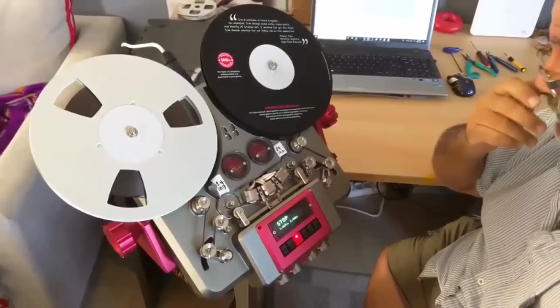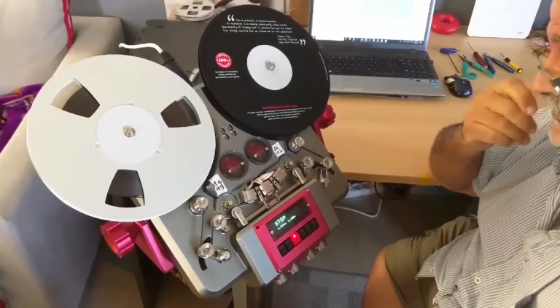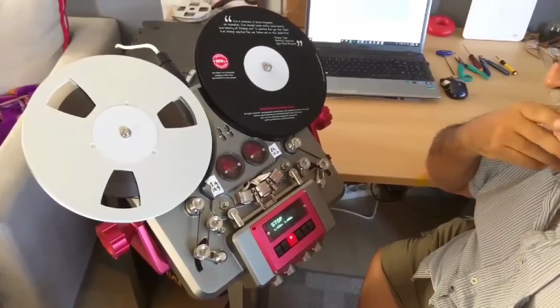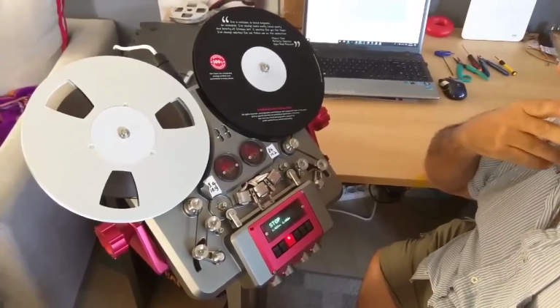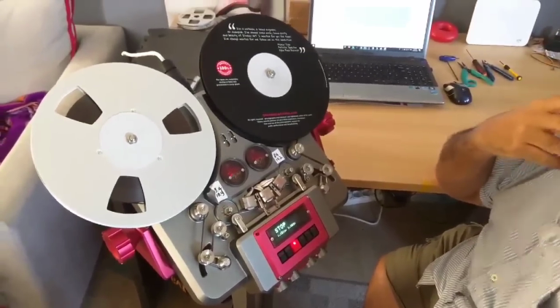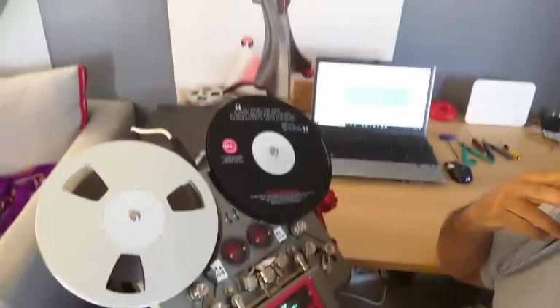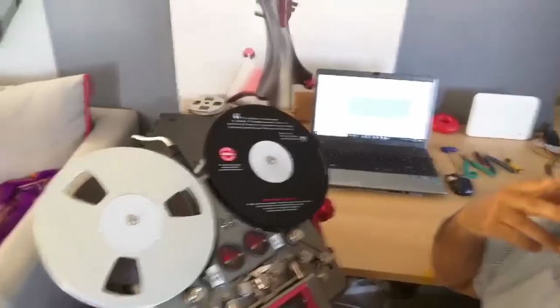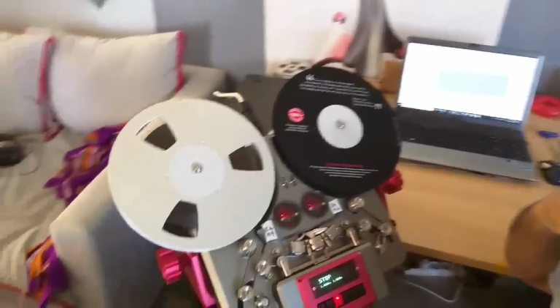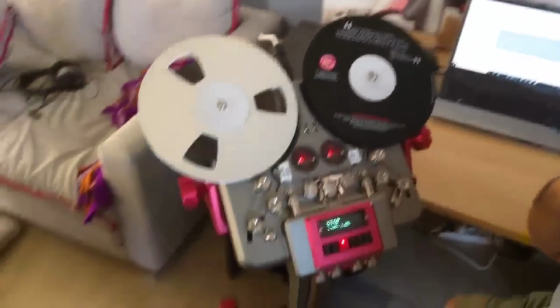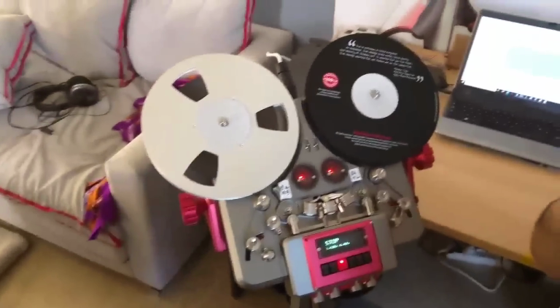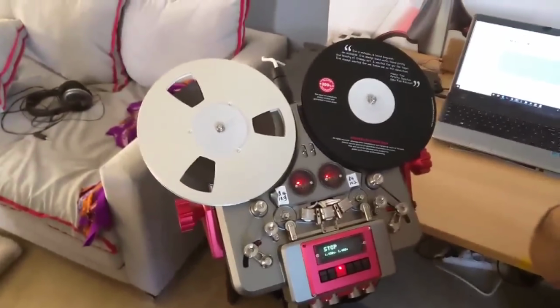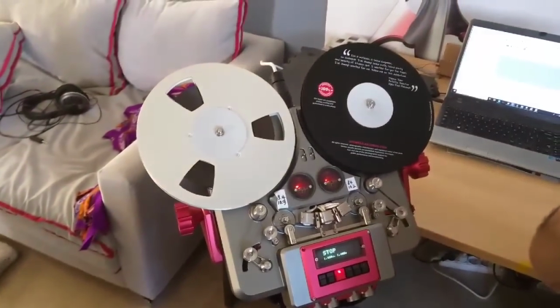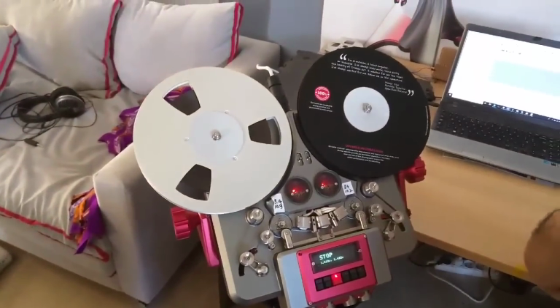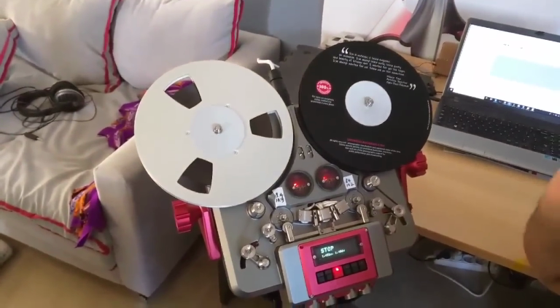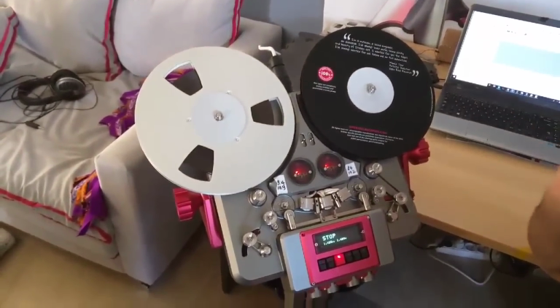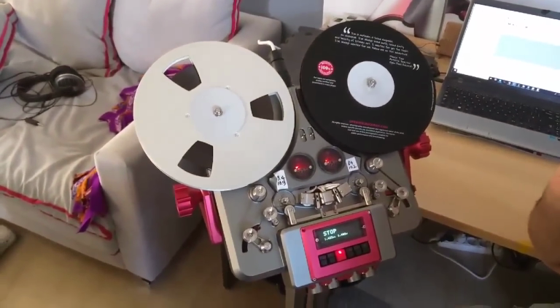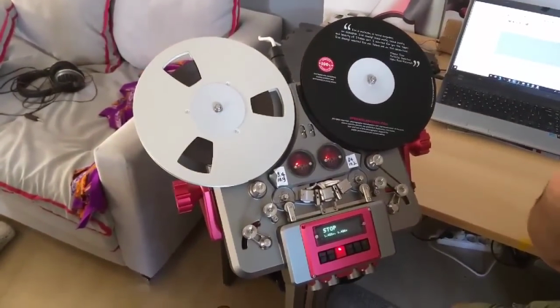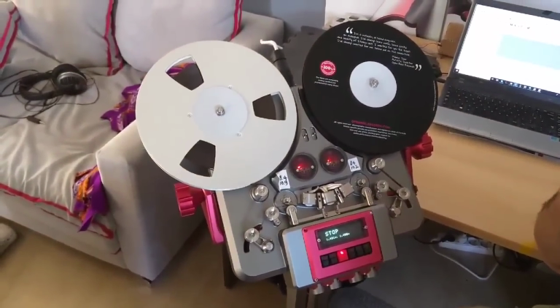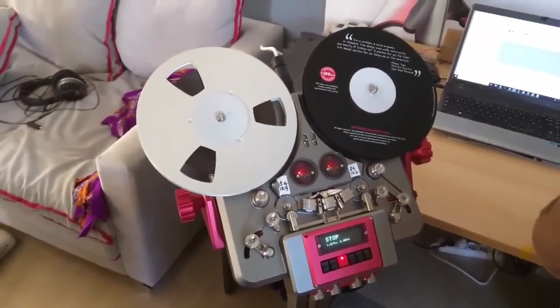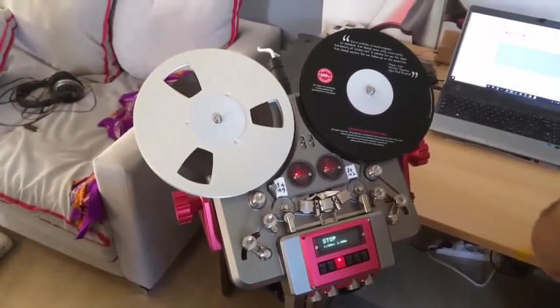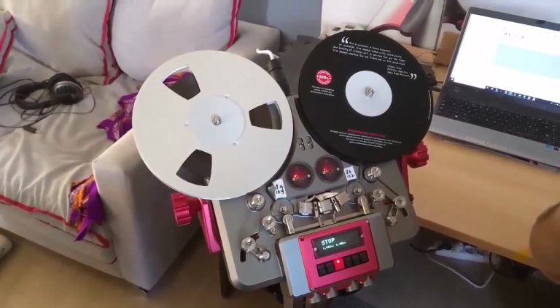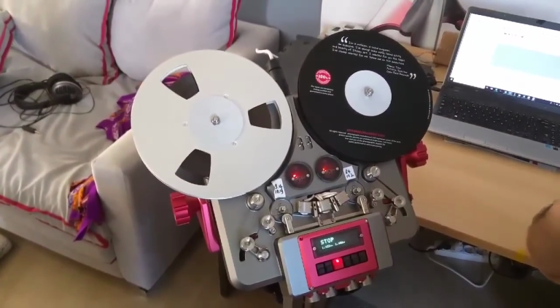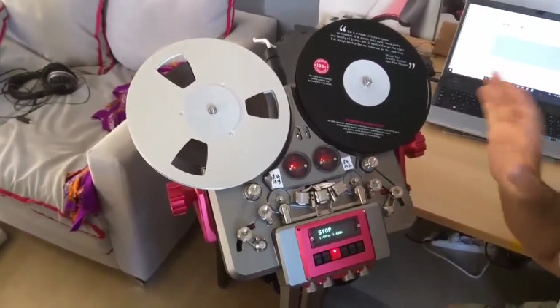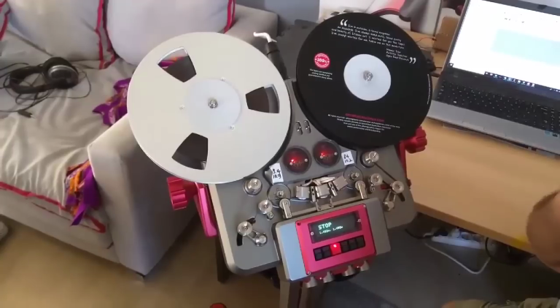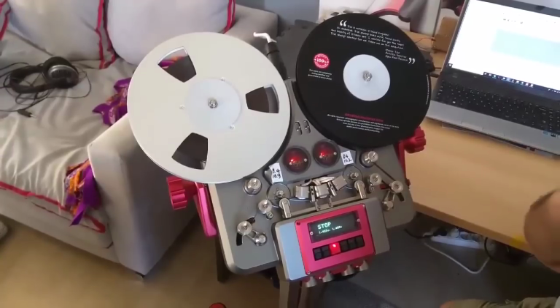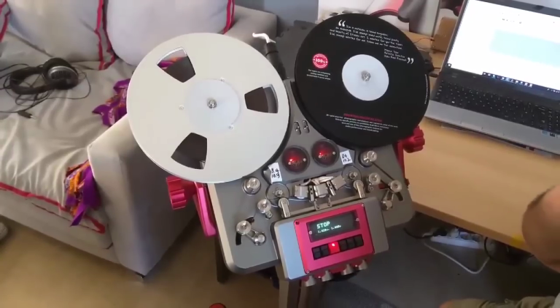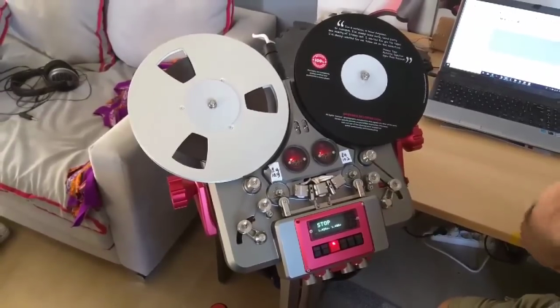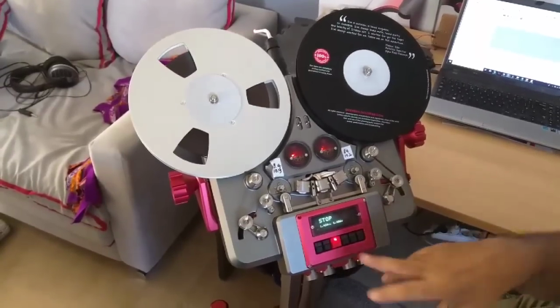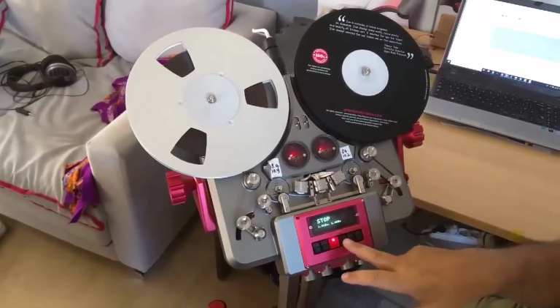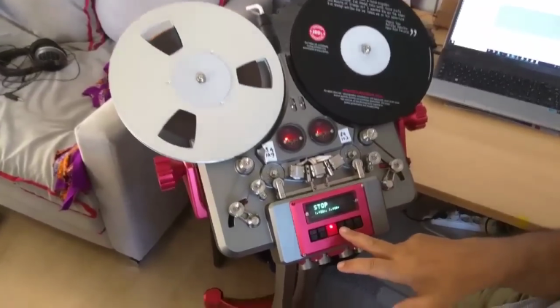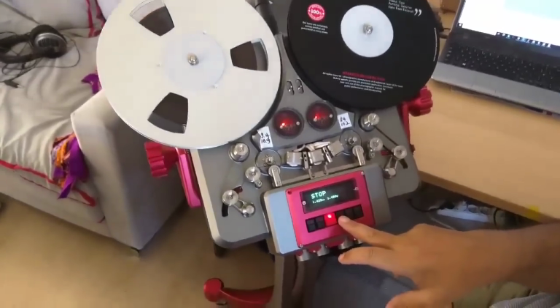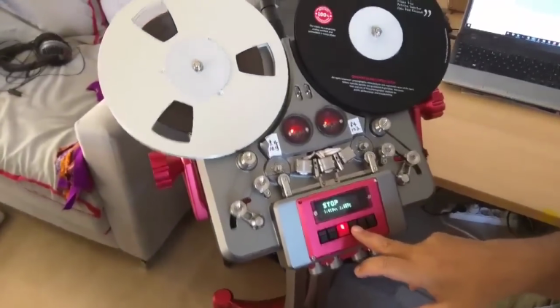It's Costas Metaxas here with the Metaxas and Sins TRX tape recorder. We've installed some new motors from Maxon and now we're ready to play with some 10-inch reels and give you a bit of a taste of what it can do.